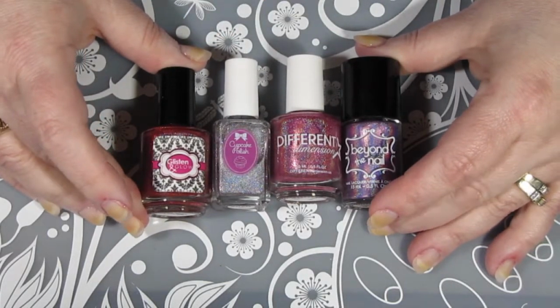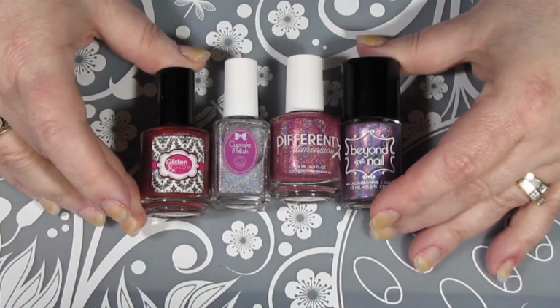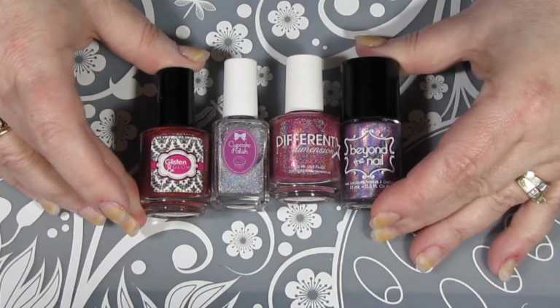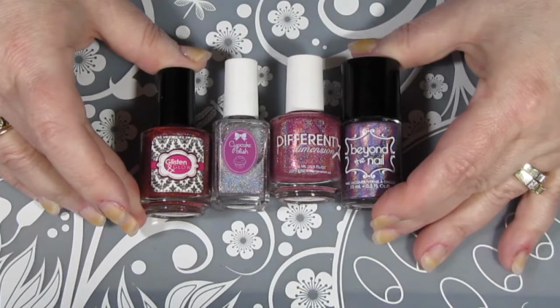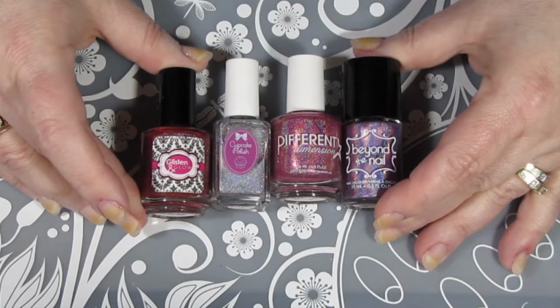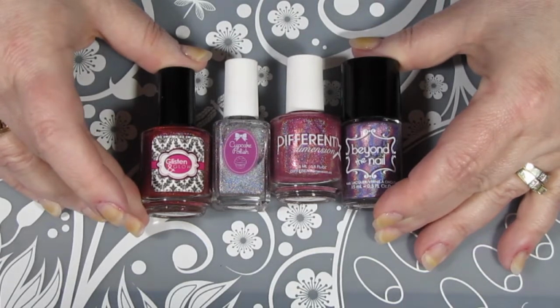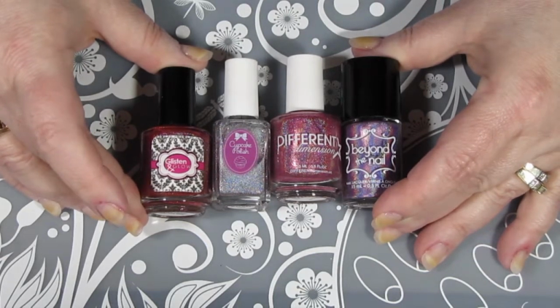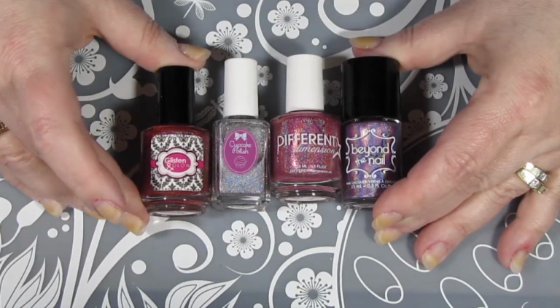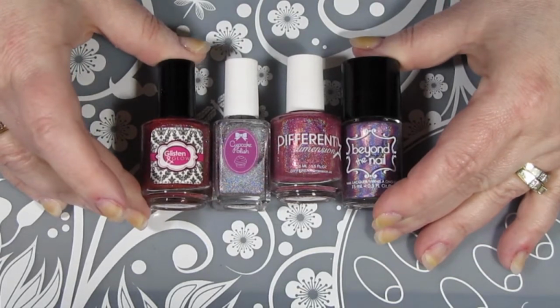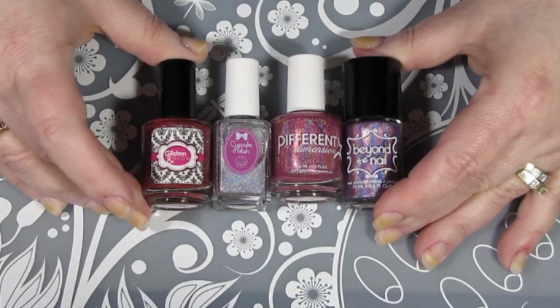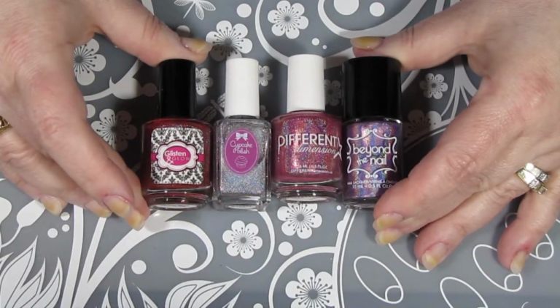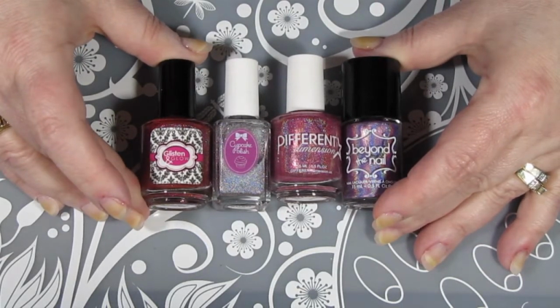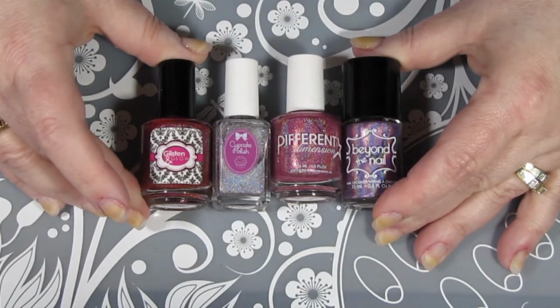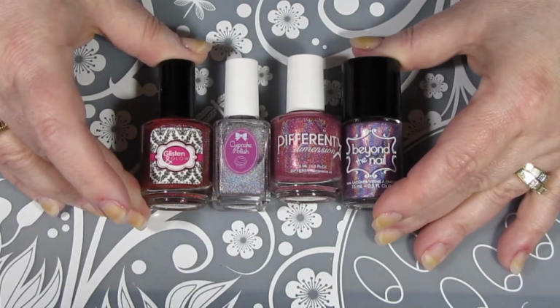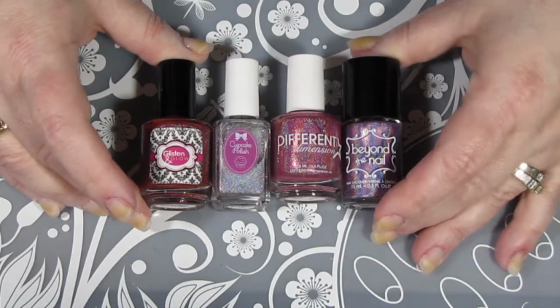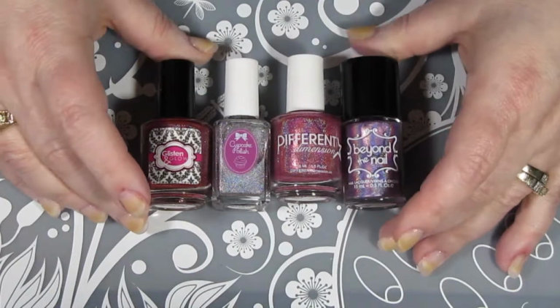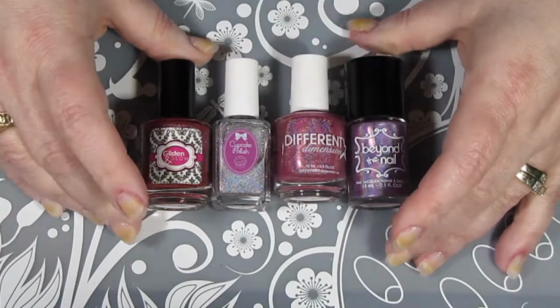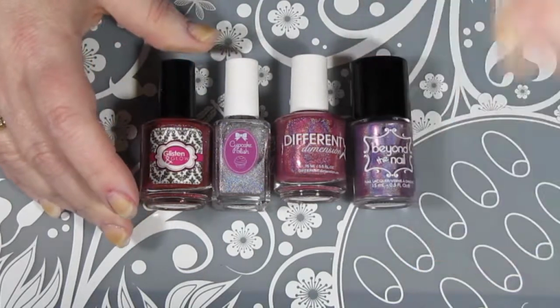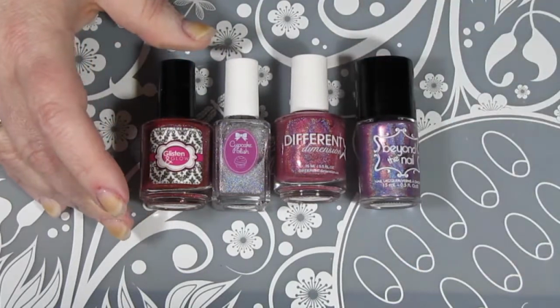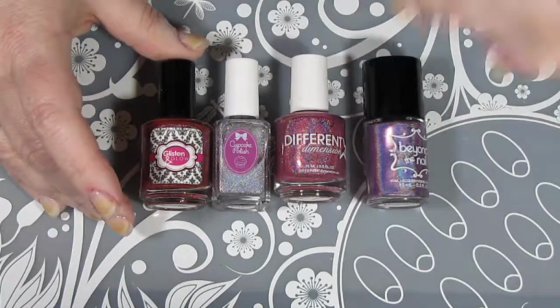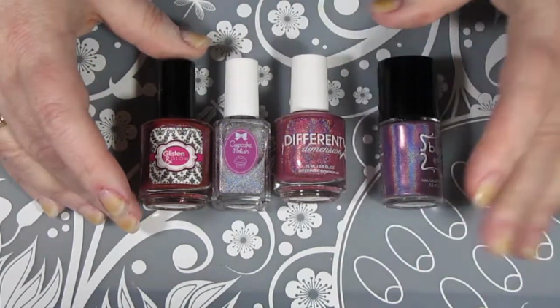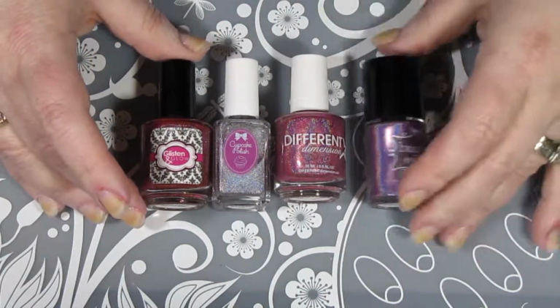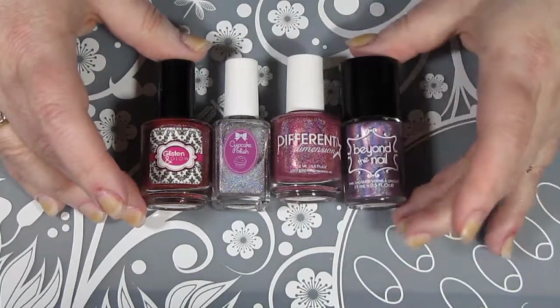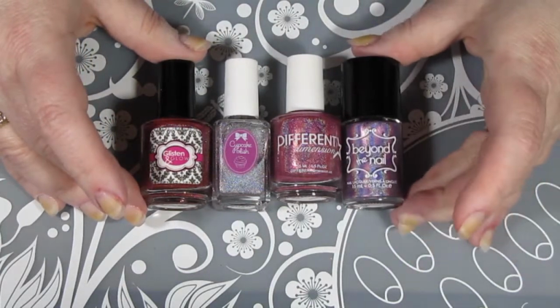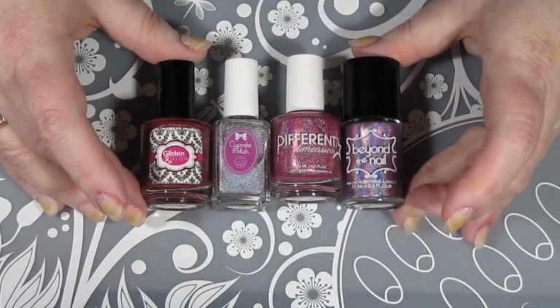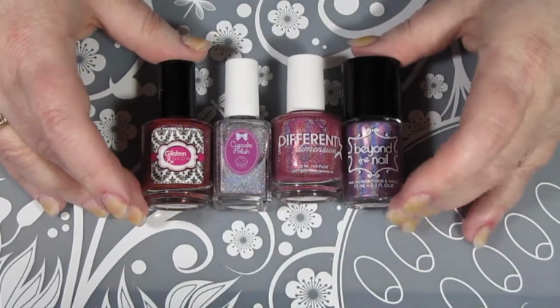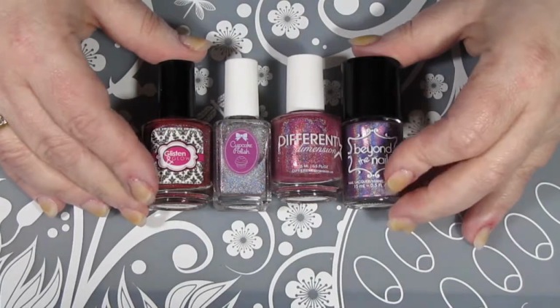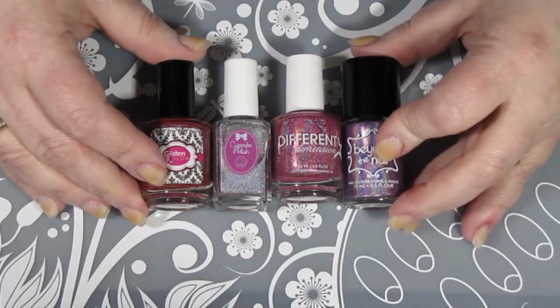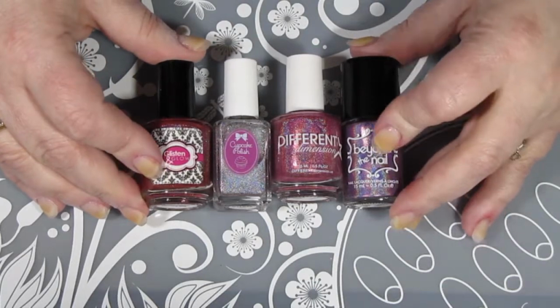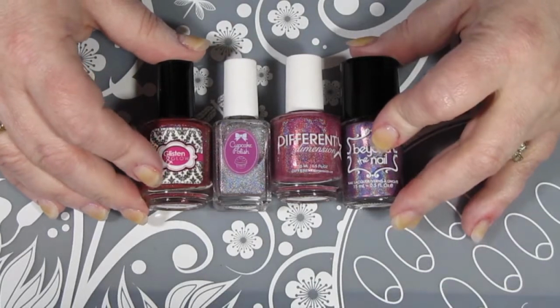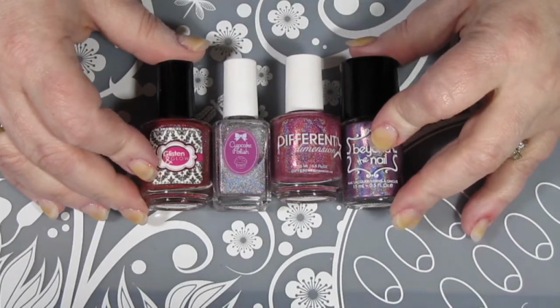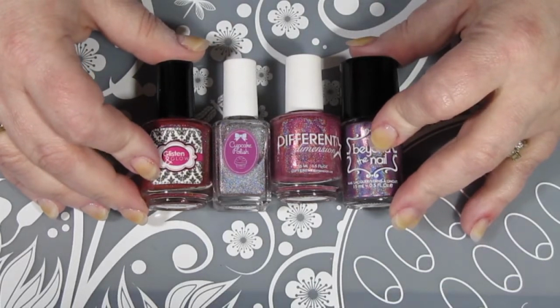Now, this video is not sponsored, but I do love to feature these really great Hollow Pigment polishes from these indie polish creators. They do a great job putting this box together every month and I will have the link in the description box.